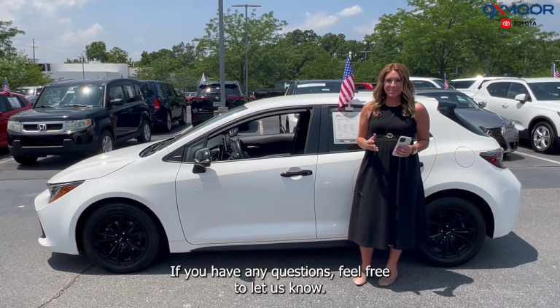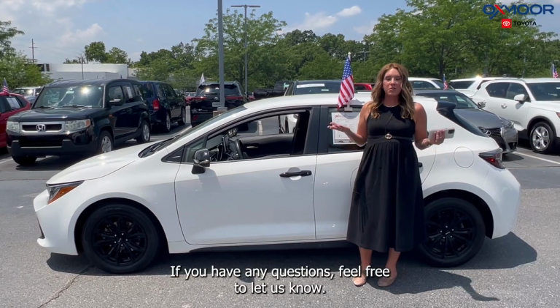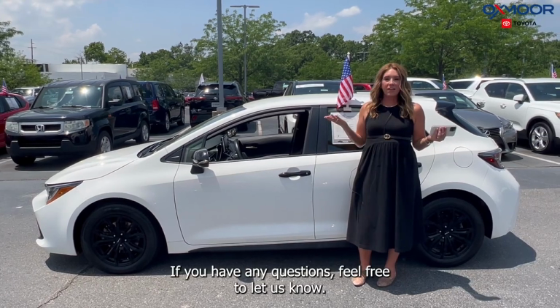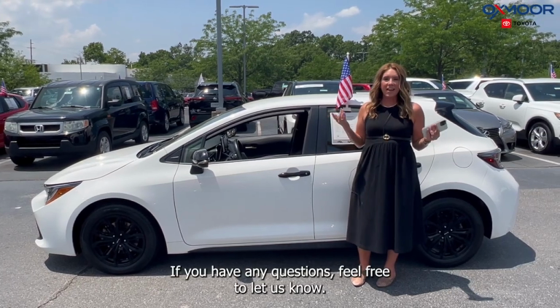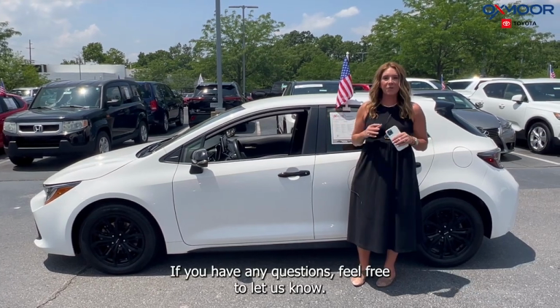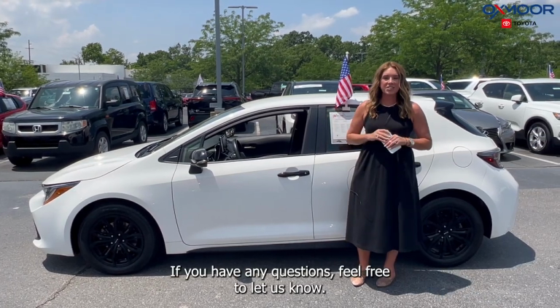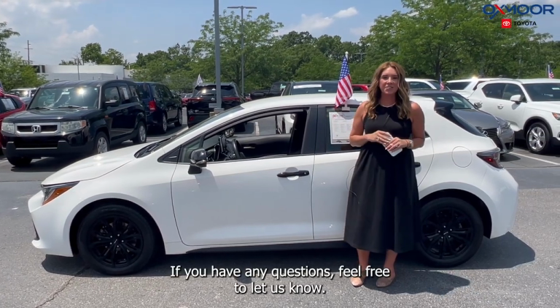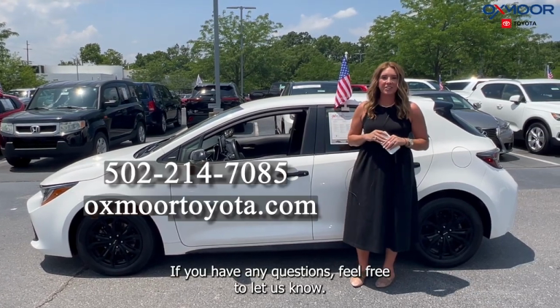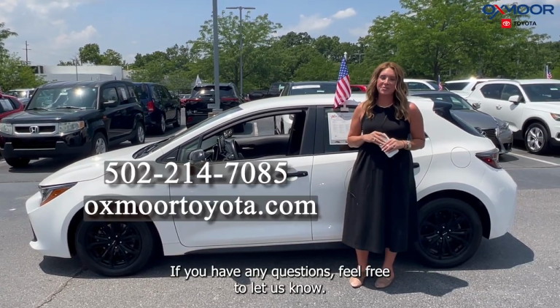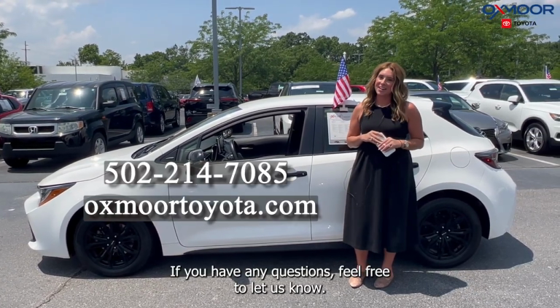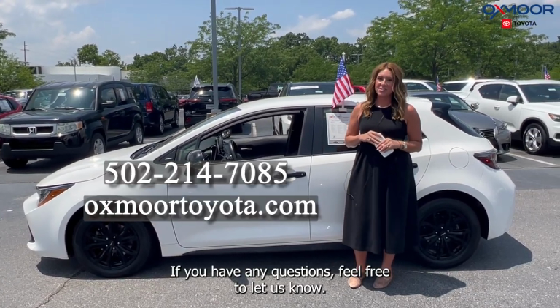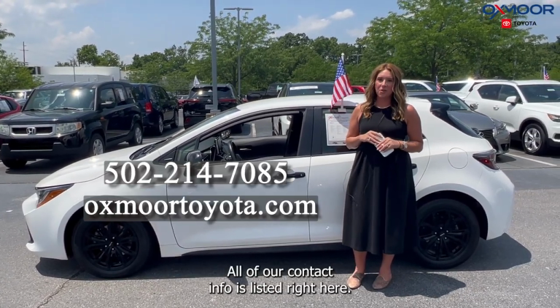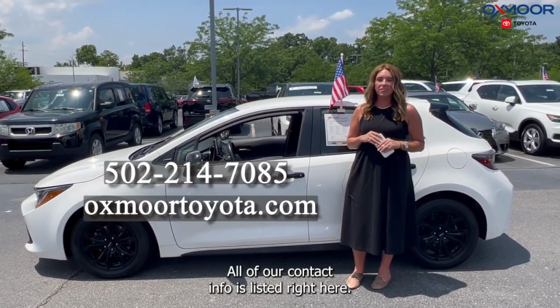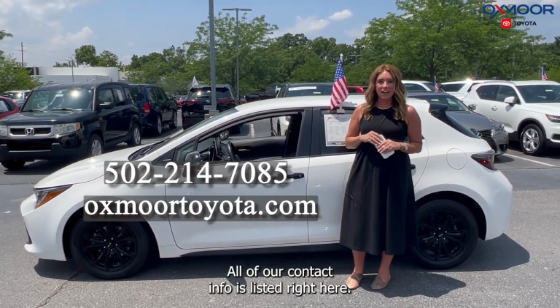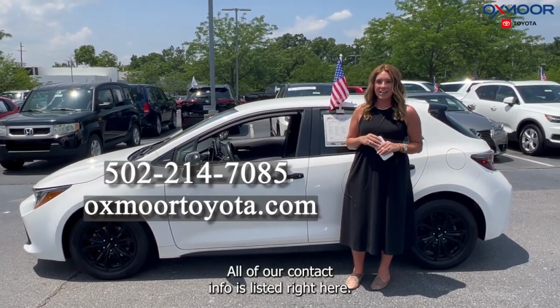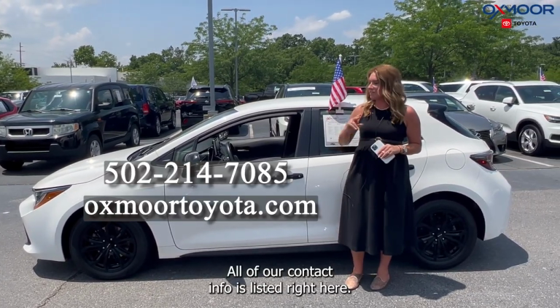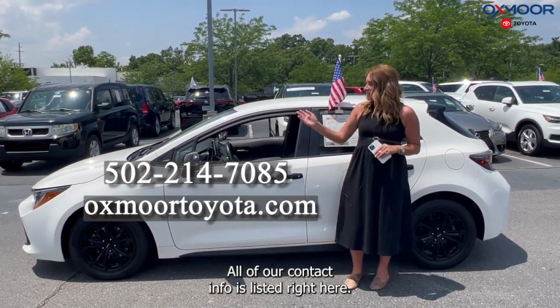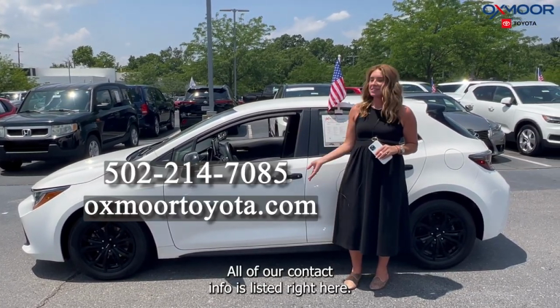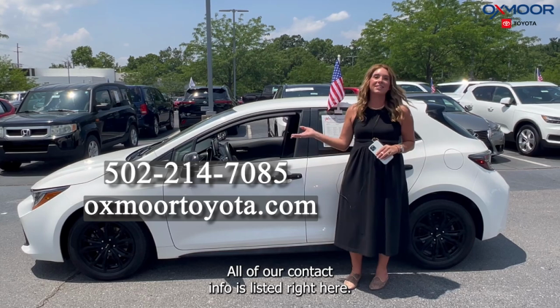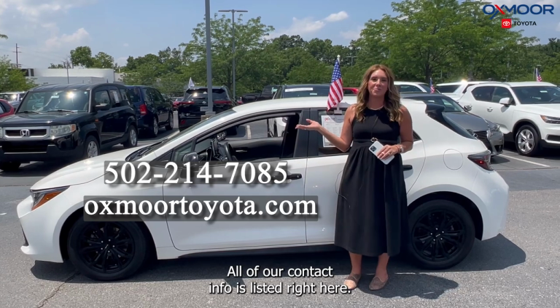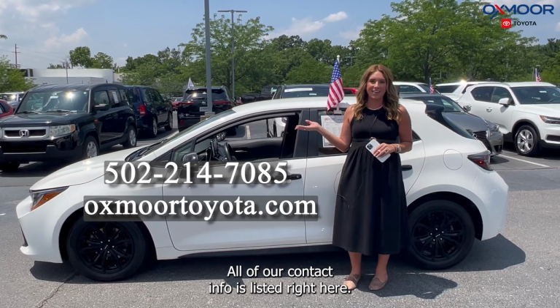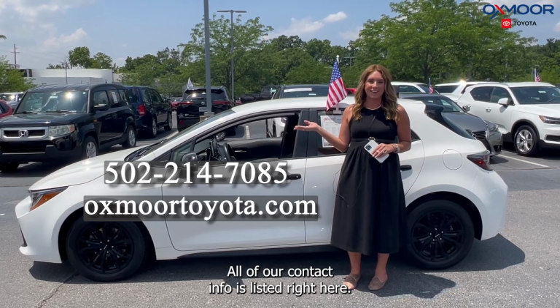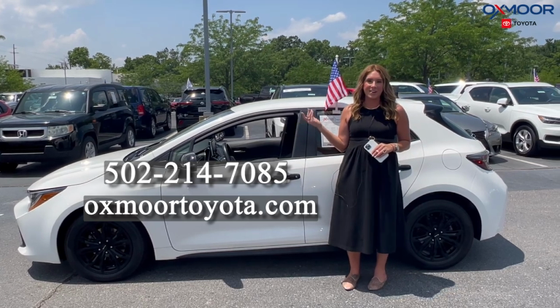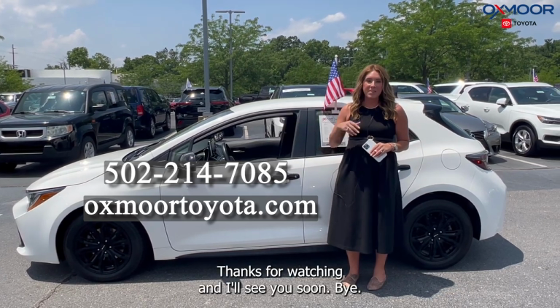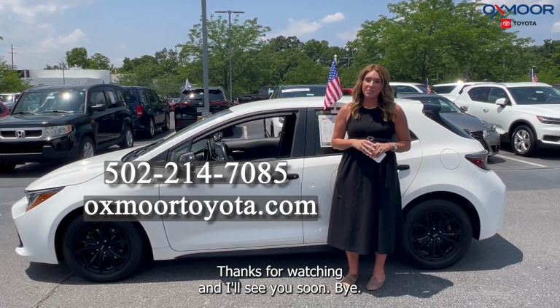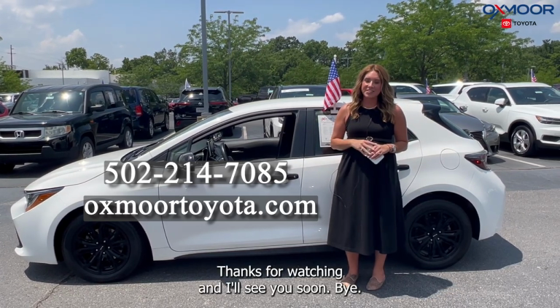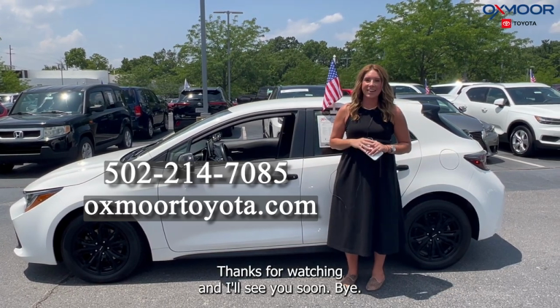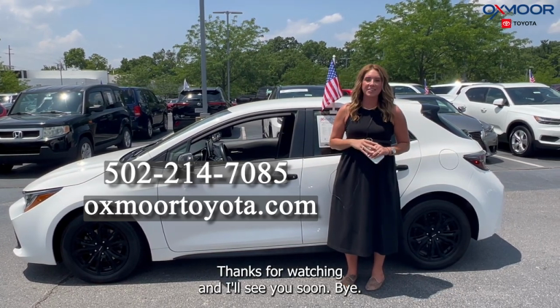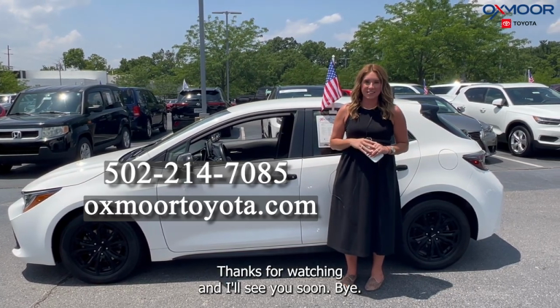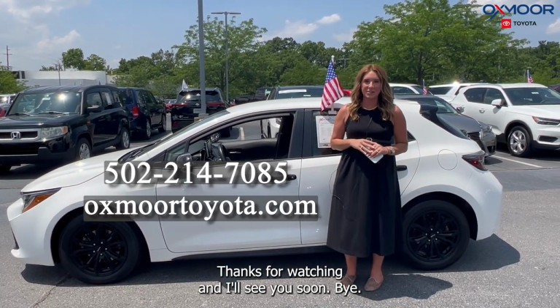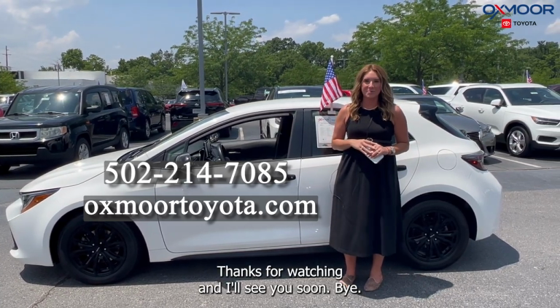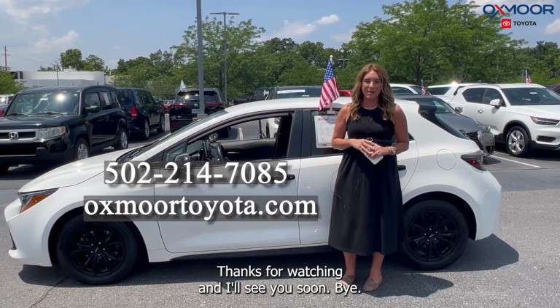If you all have any questions, feel free to let us know. All of our contact info is listed right here. Thanks for watching, and I'll see you soon. Bye!